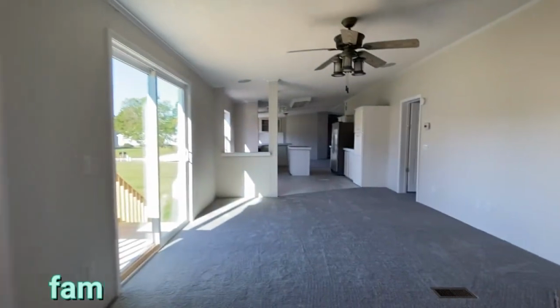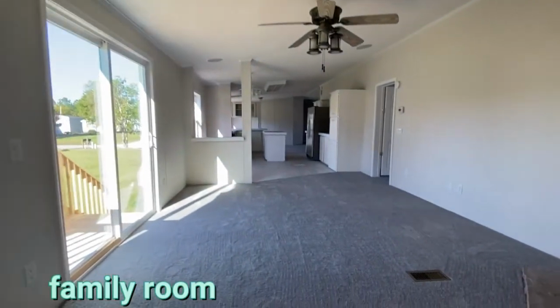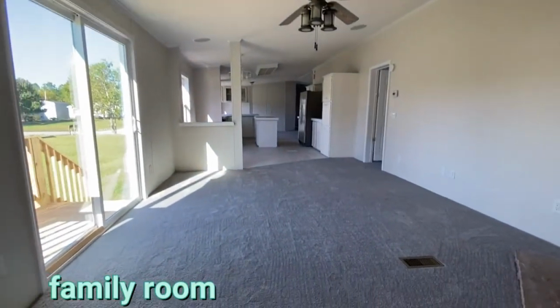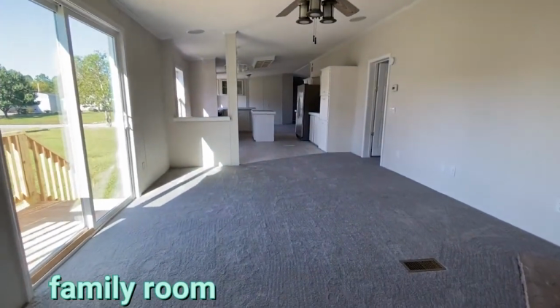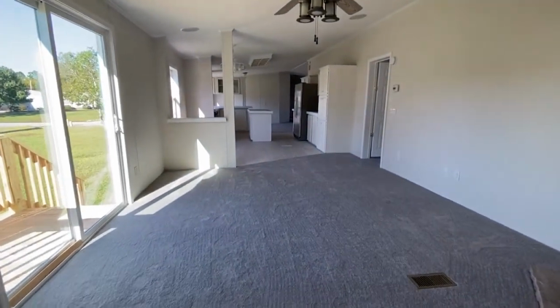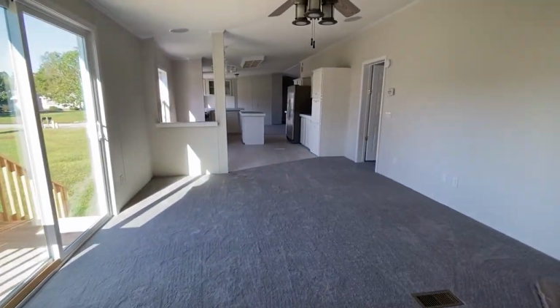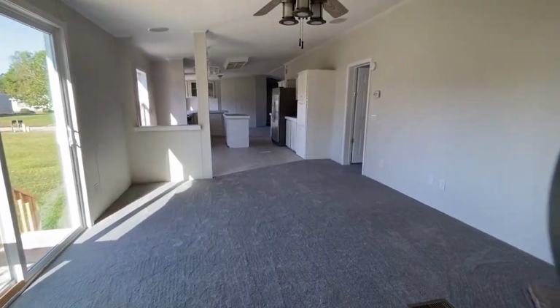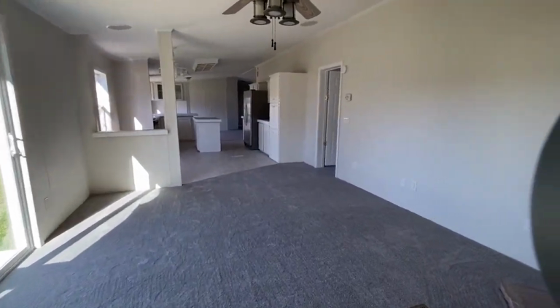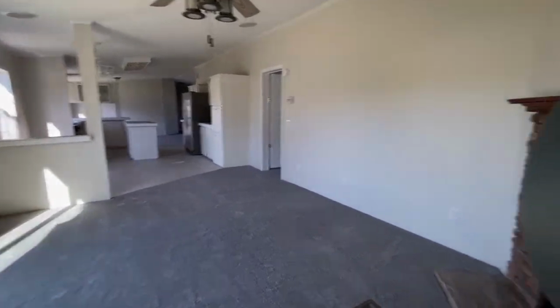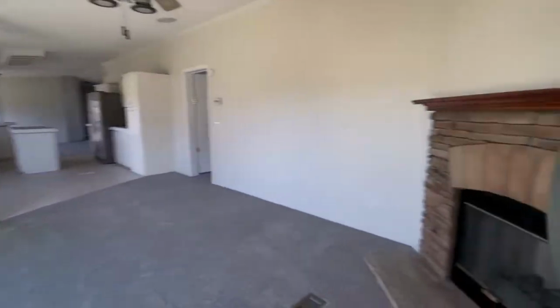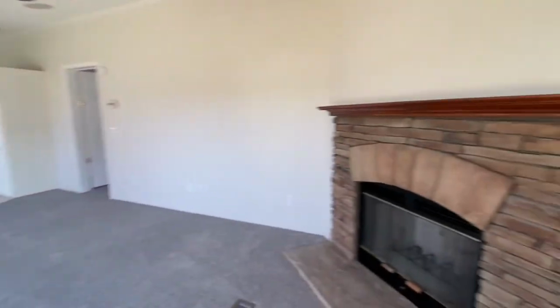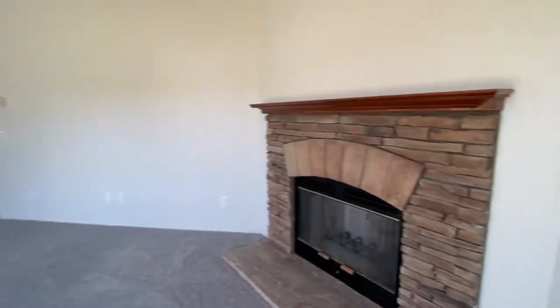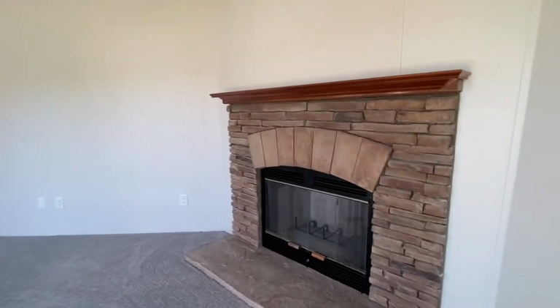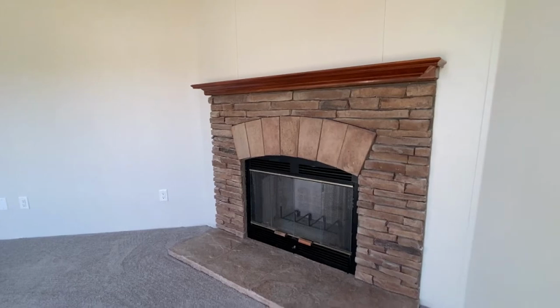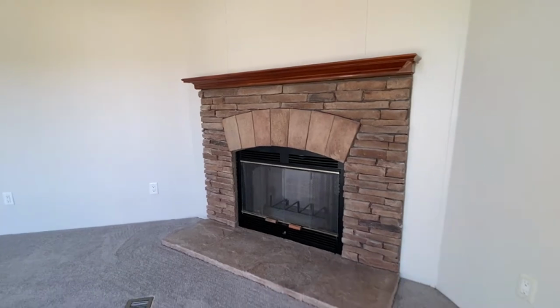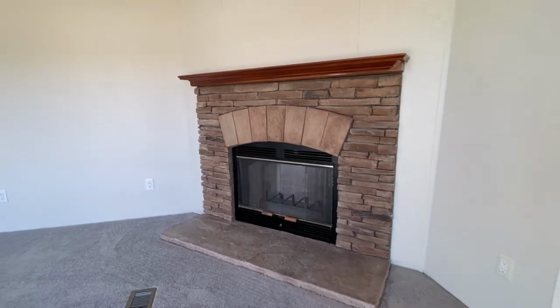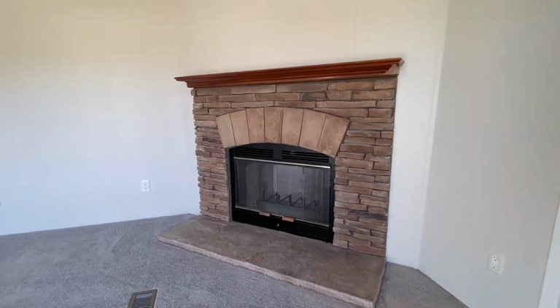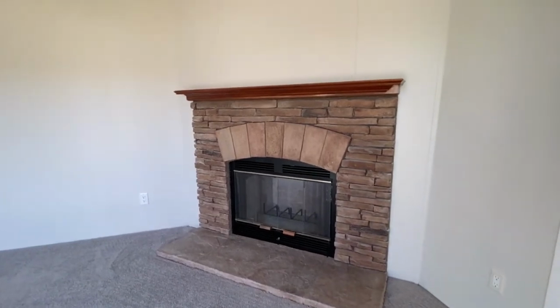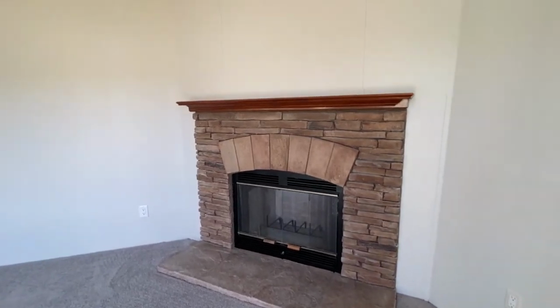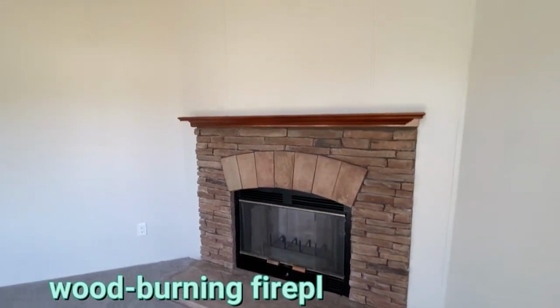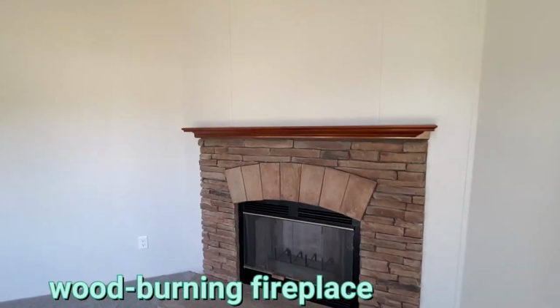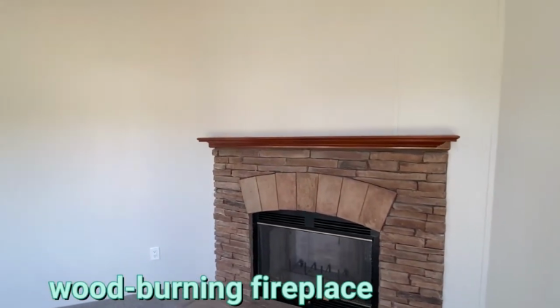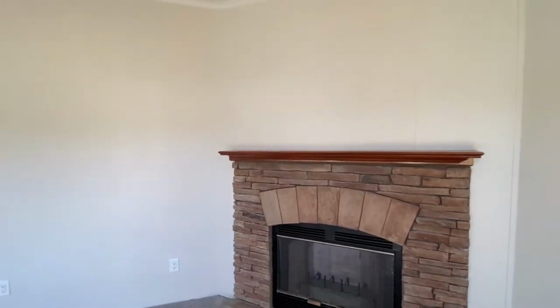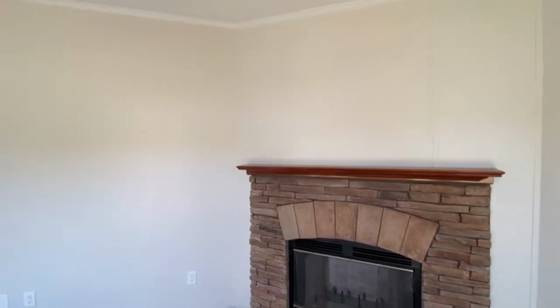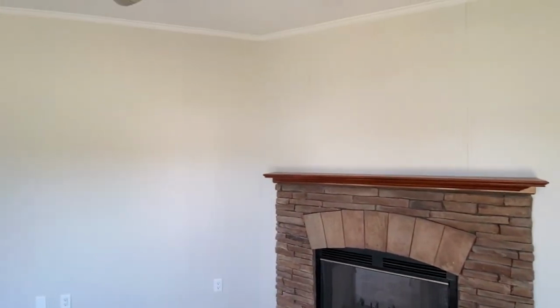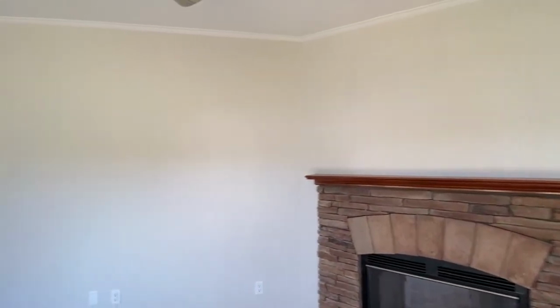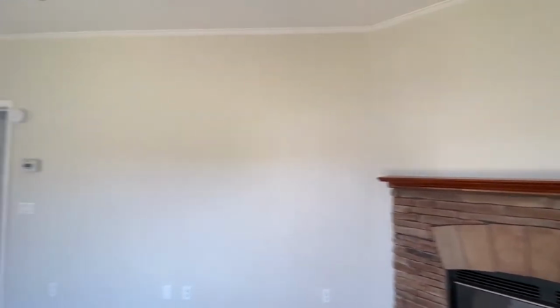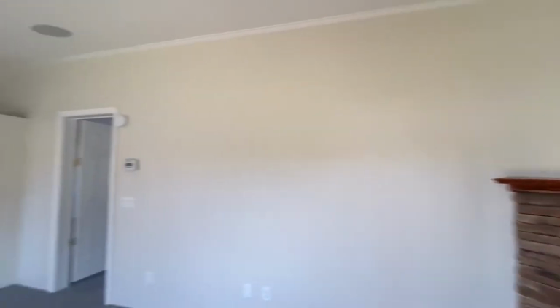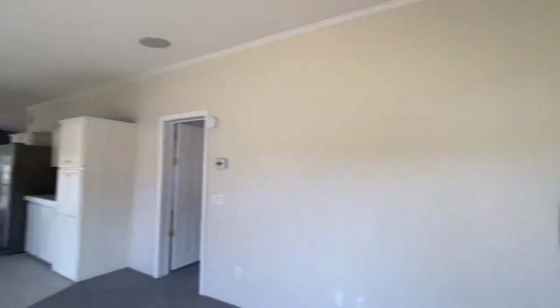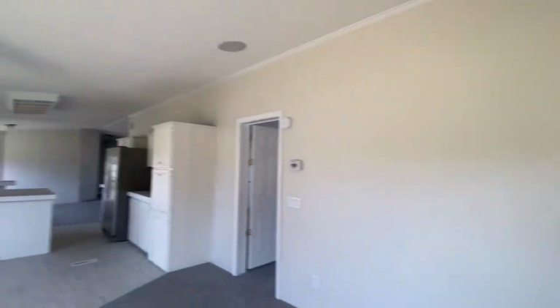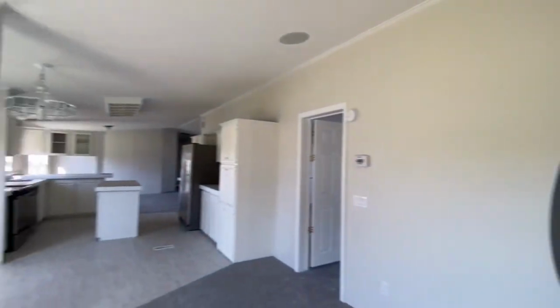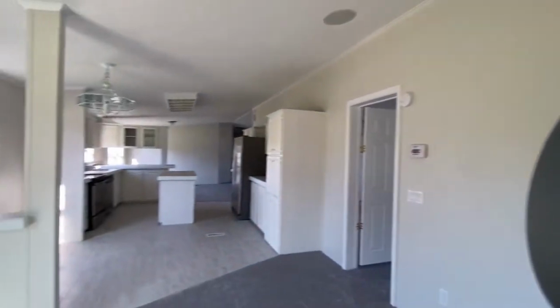You've got a family room with a gorgeous — actually I think it's a wood burning fireplace, not gas — but you could potentially change it to gas later if you decide to.